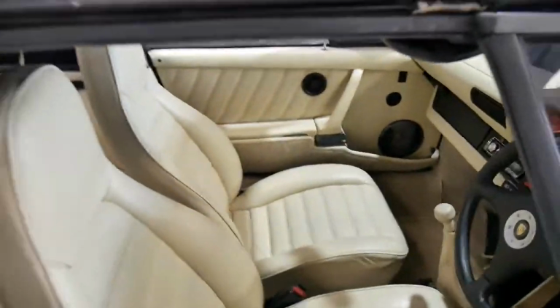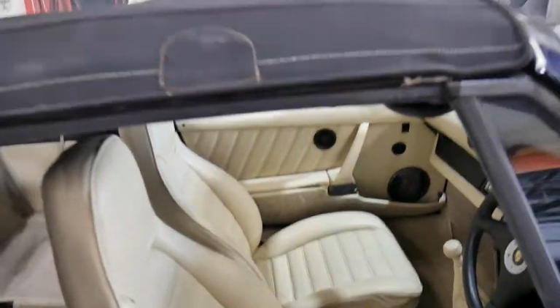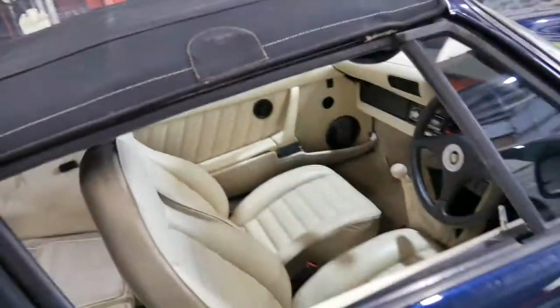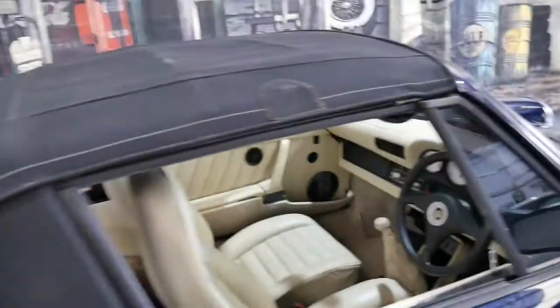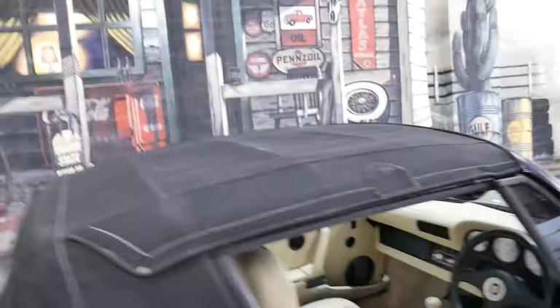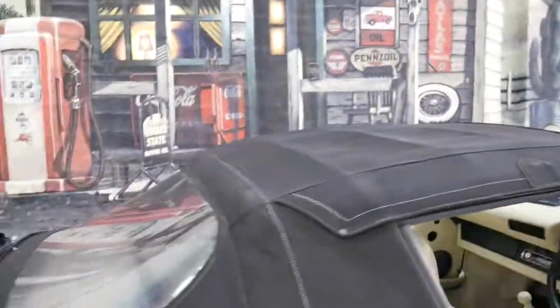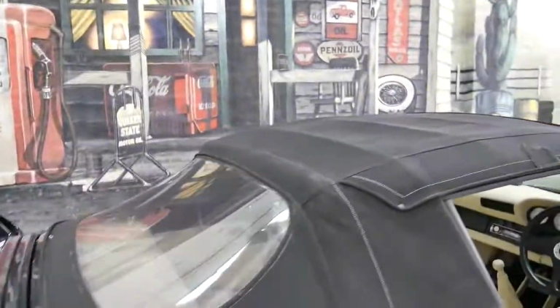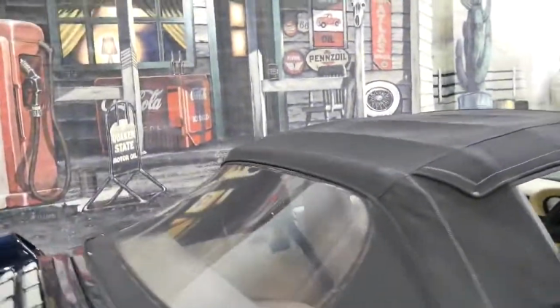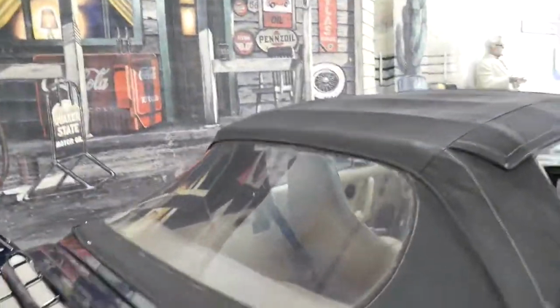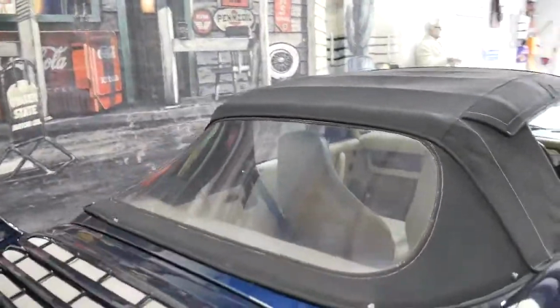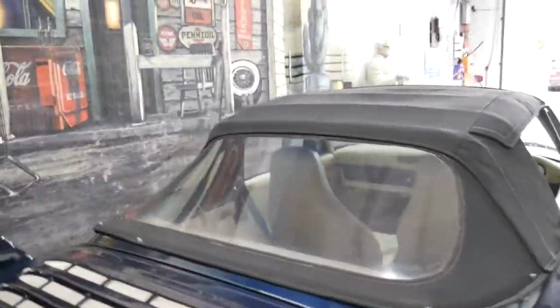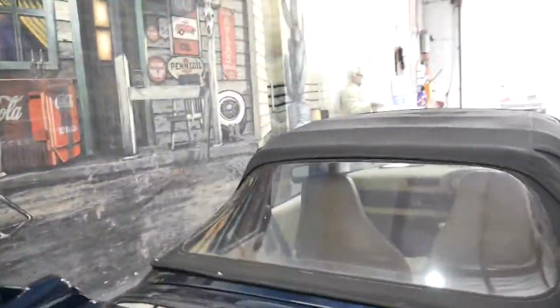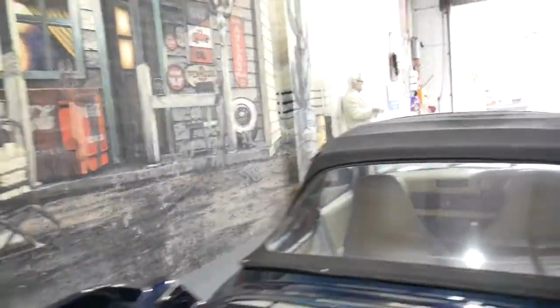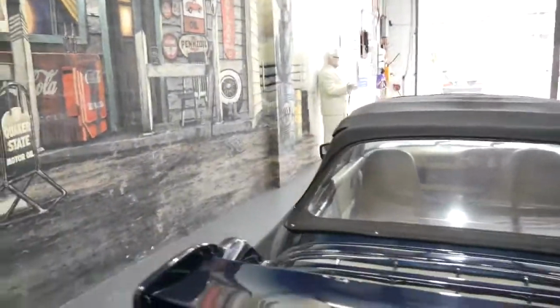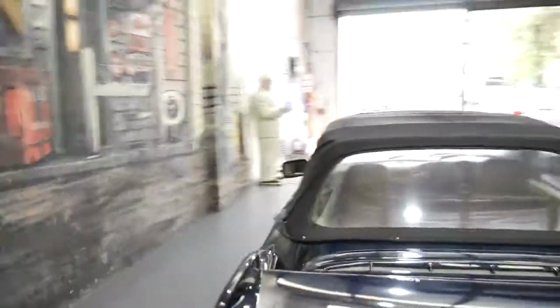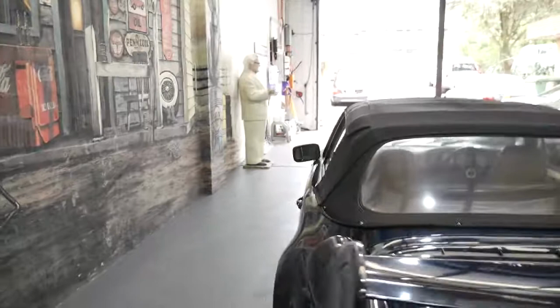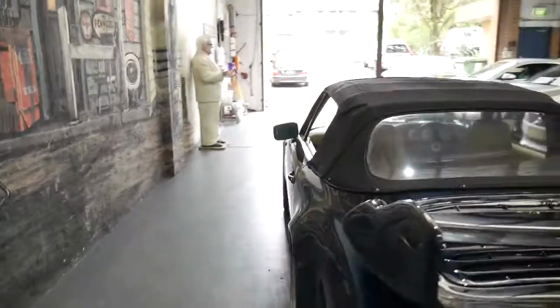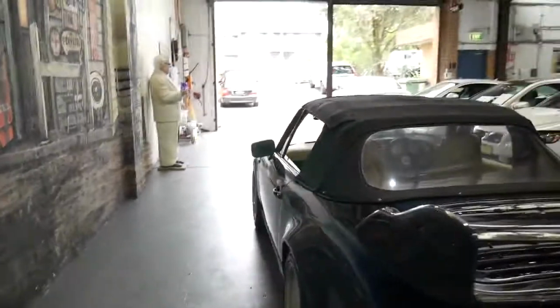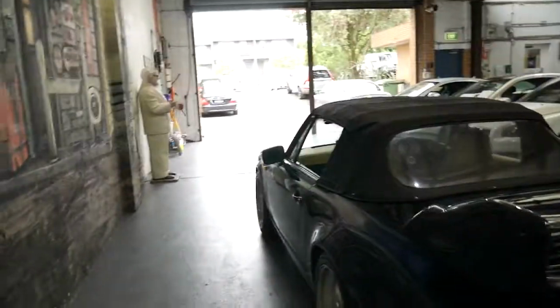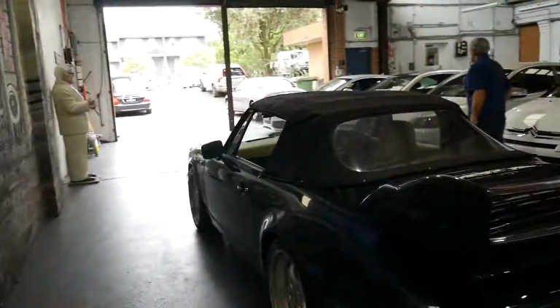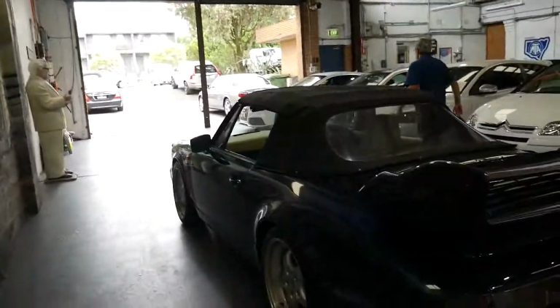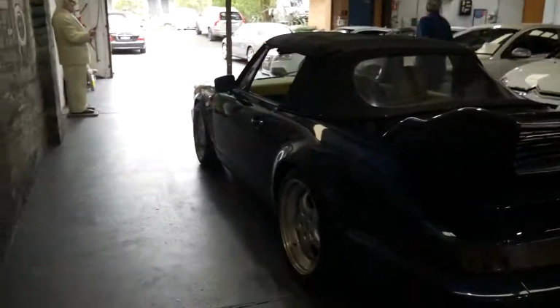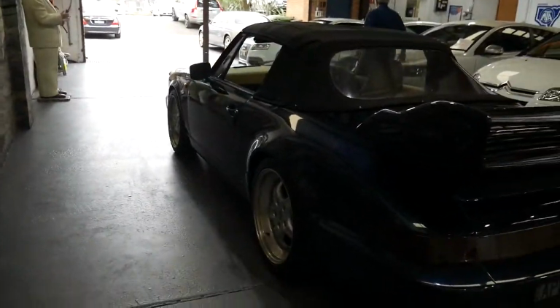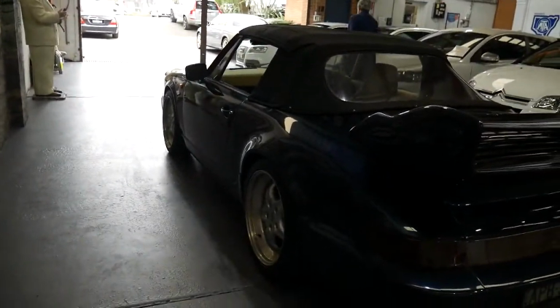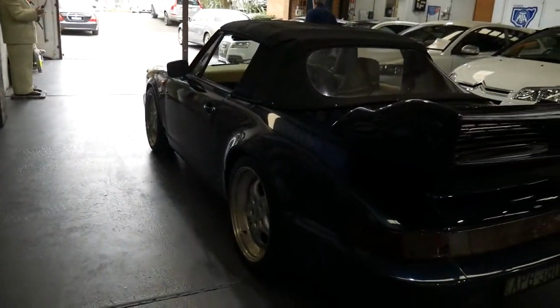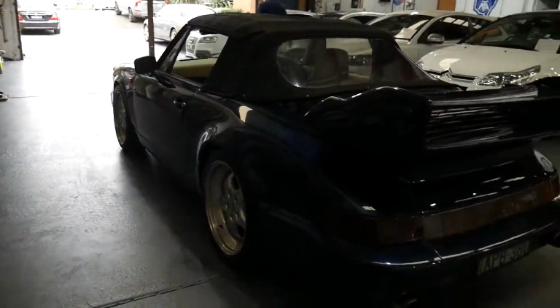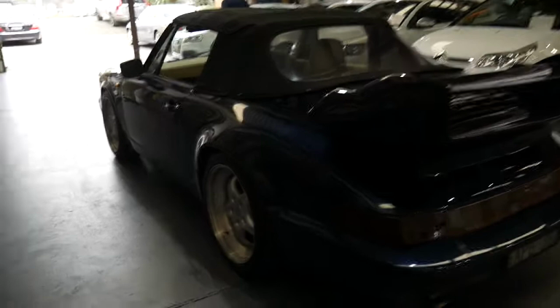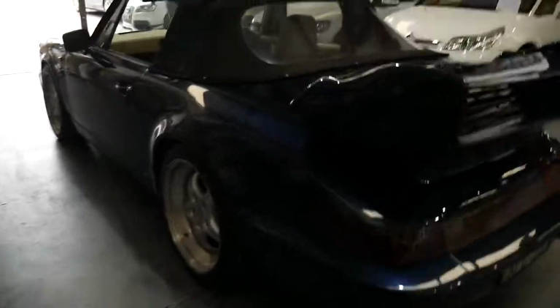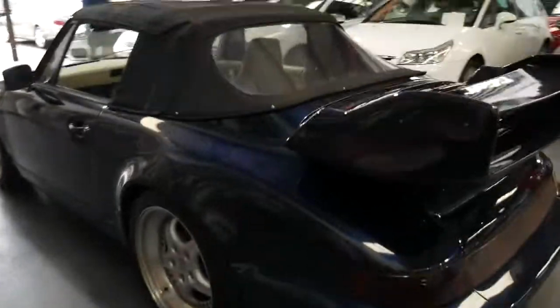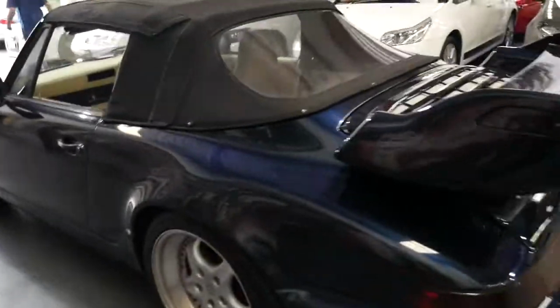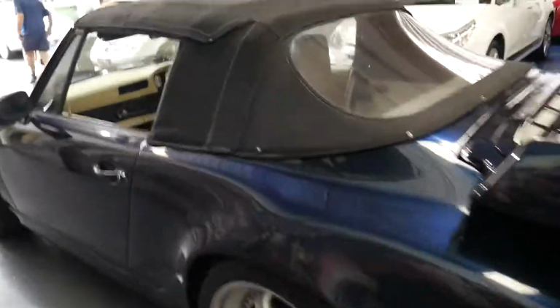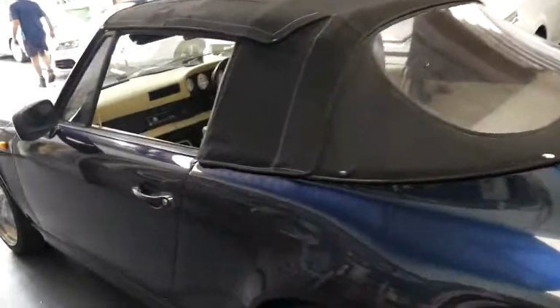The cream interior is amazing. The back window is nice and clear, and if you're looking for an air-cooled 911 which is great value for money, this is it.